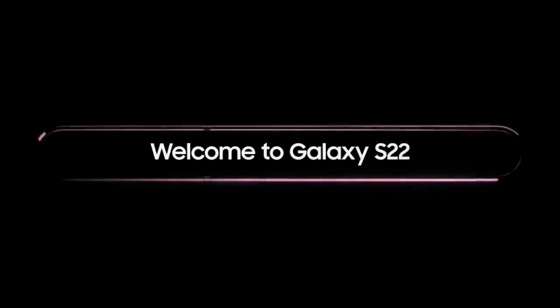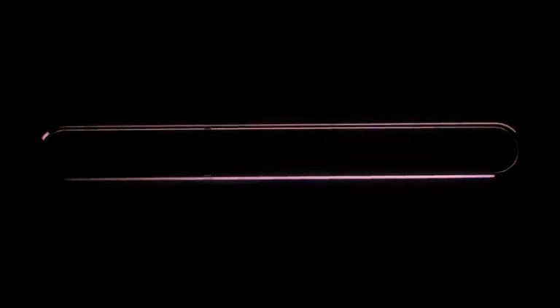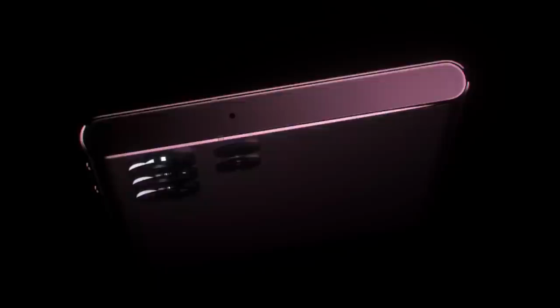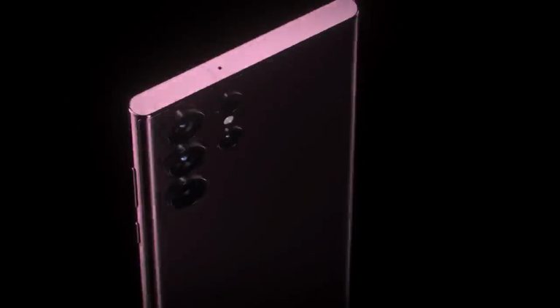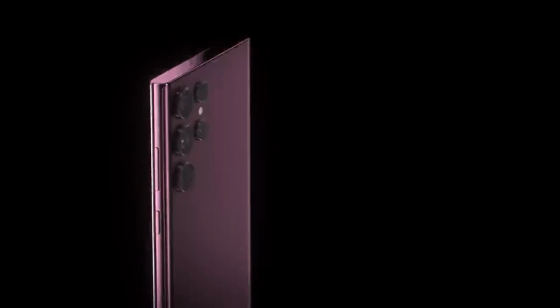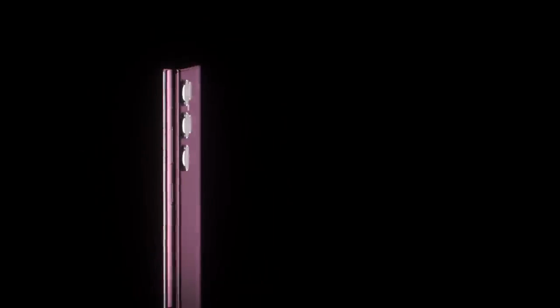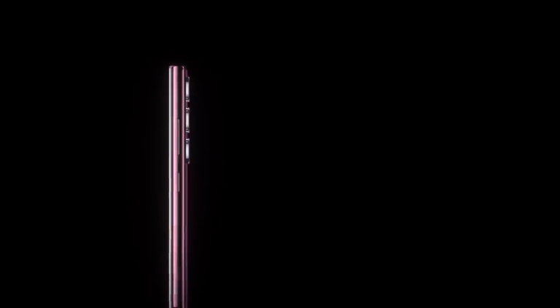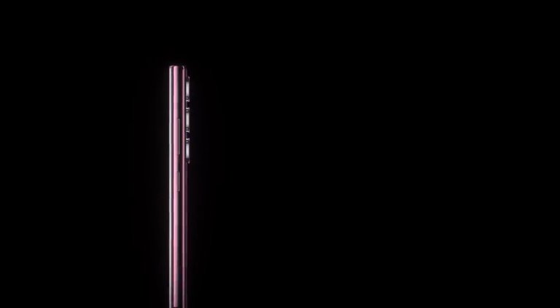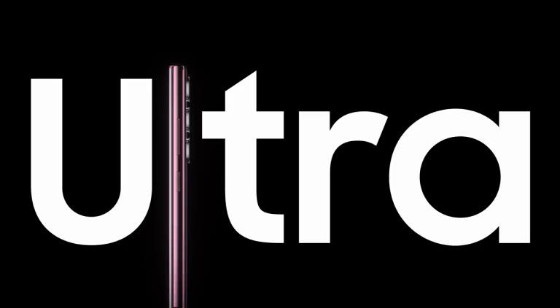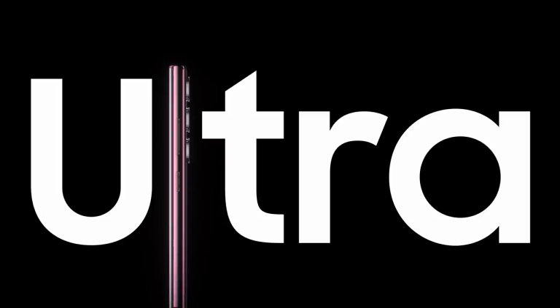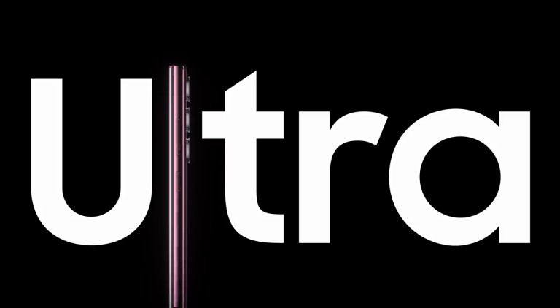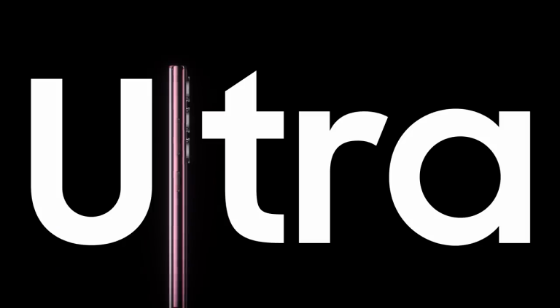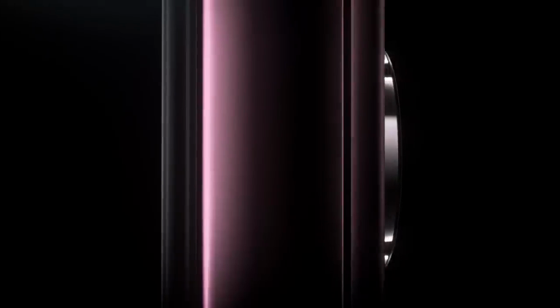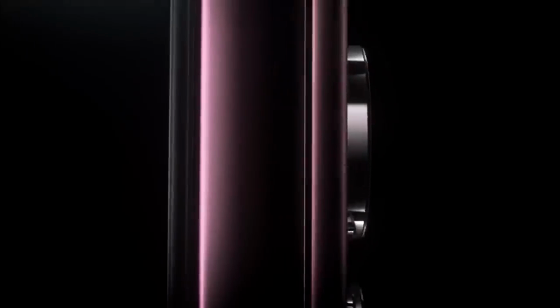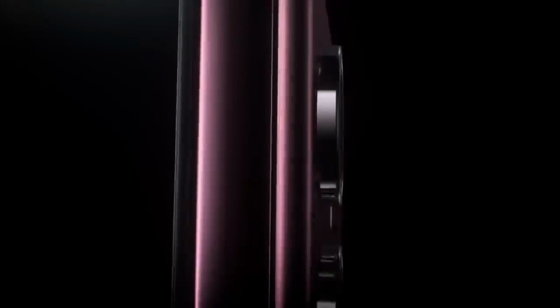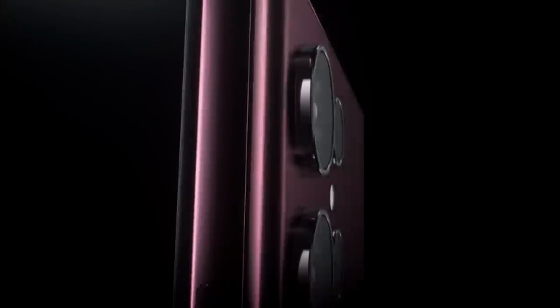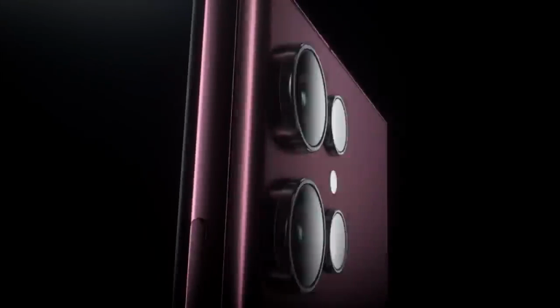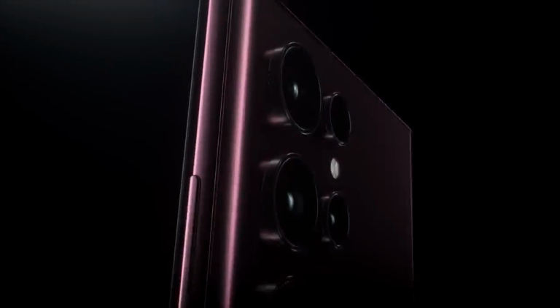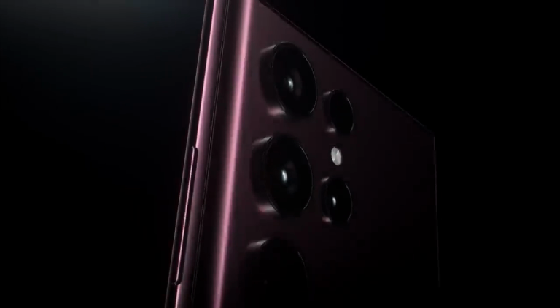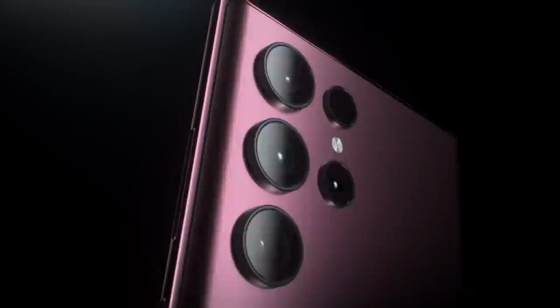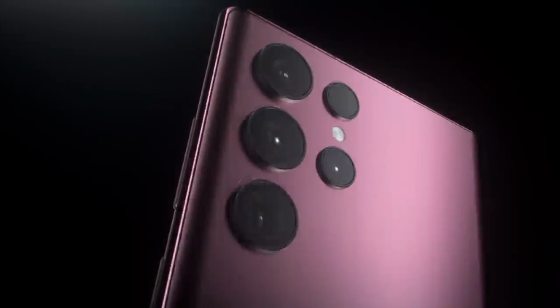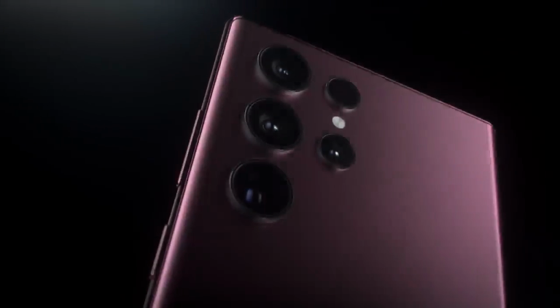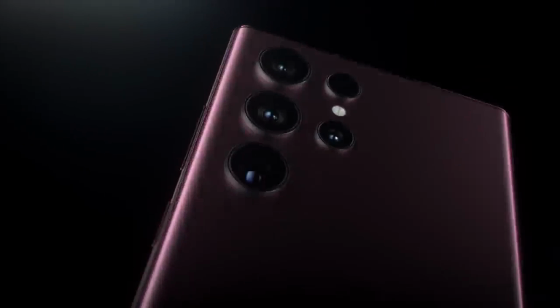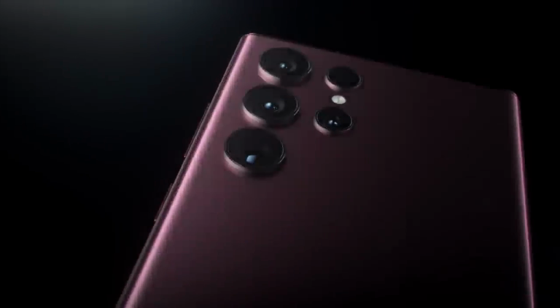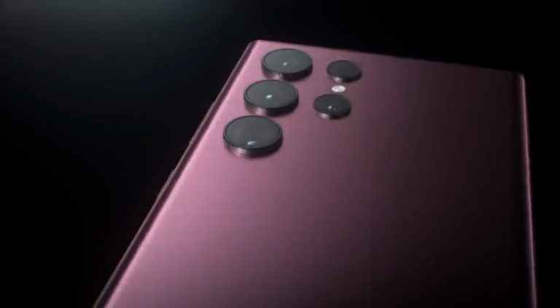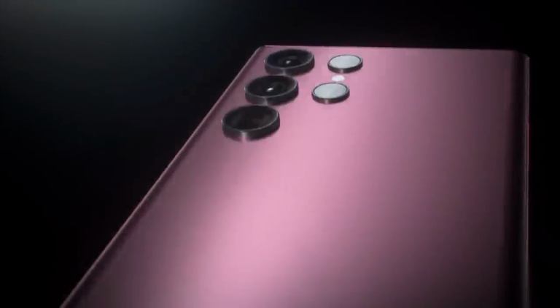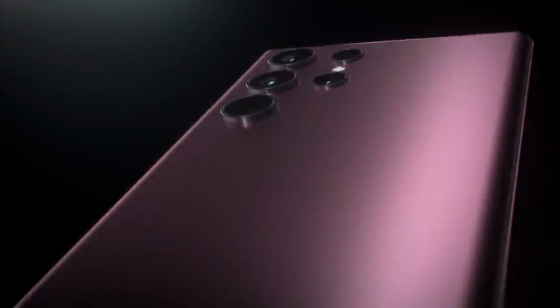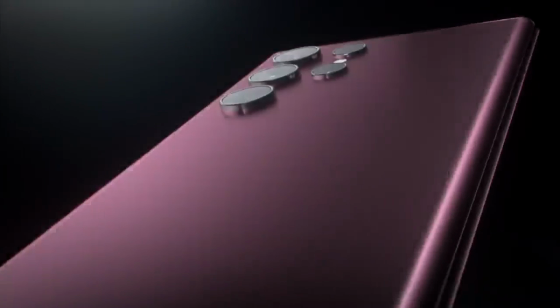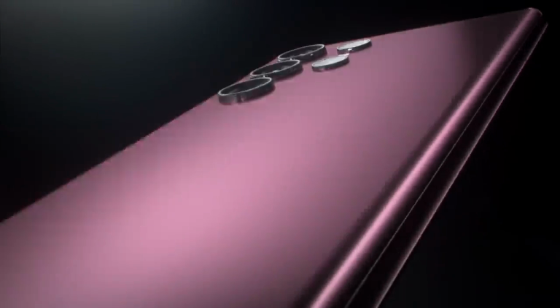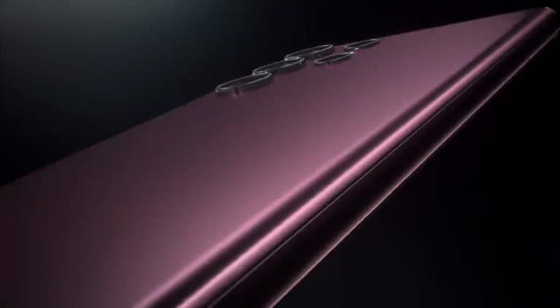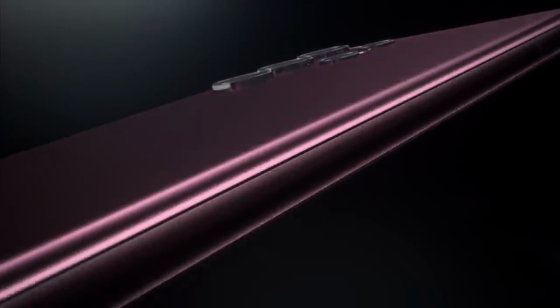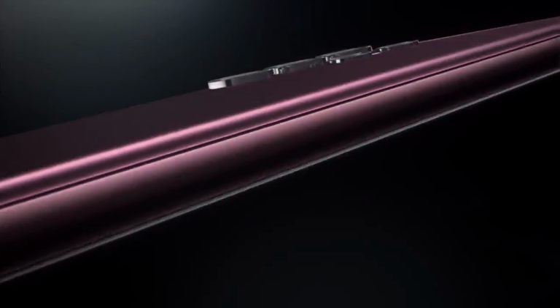Meet Galaxy S22 Ultra. A transformative leap into a new world of possibilities. Welcome to the epic standard of smartphones.